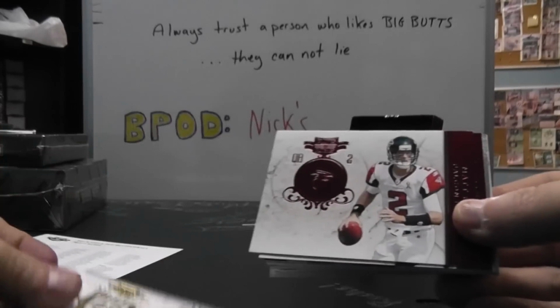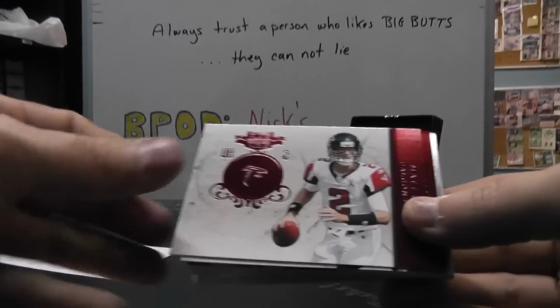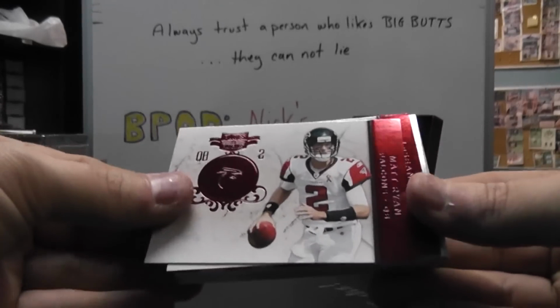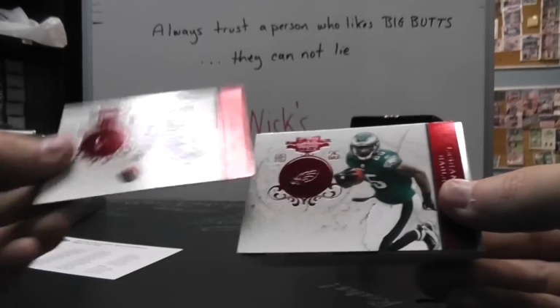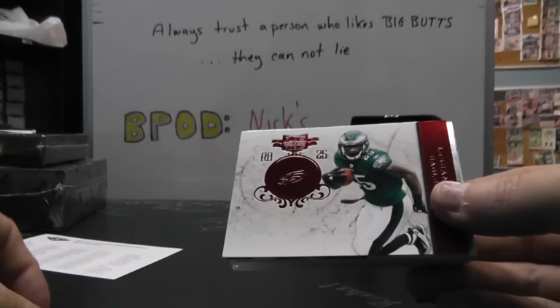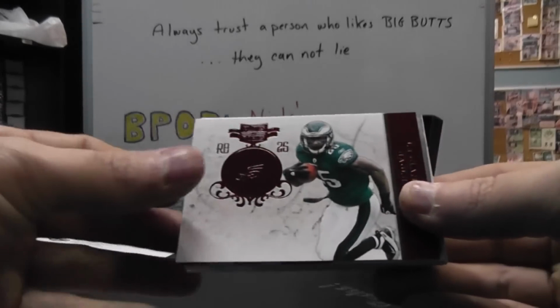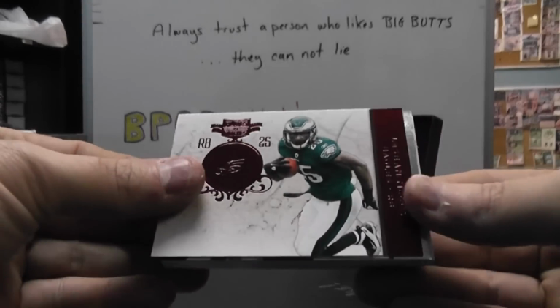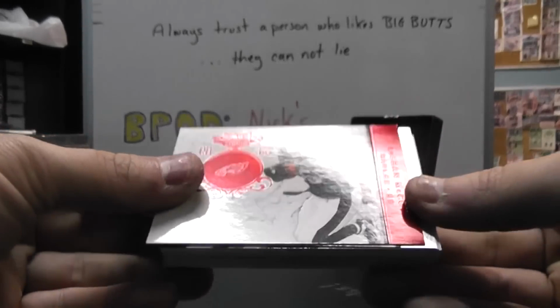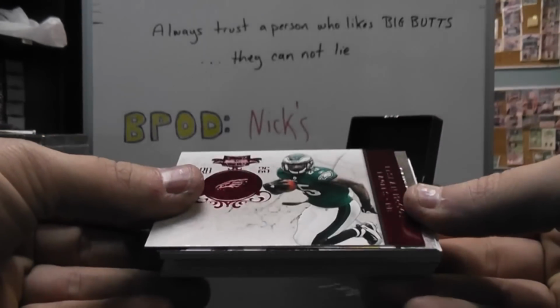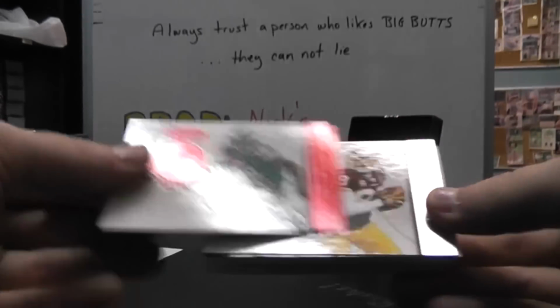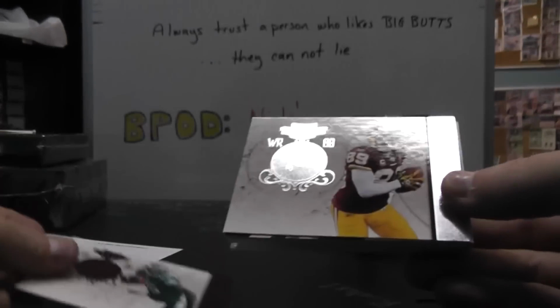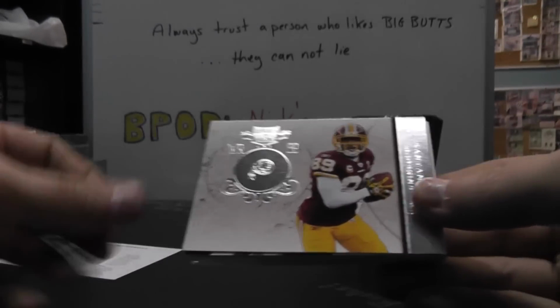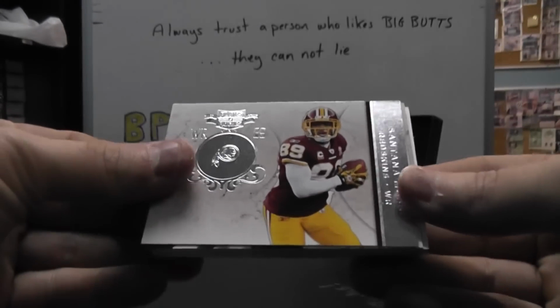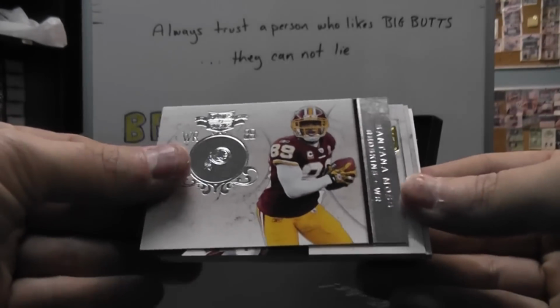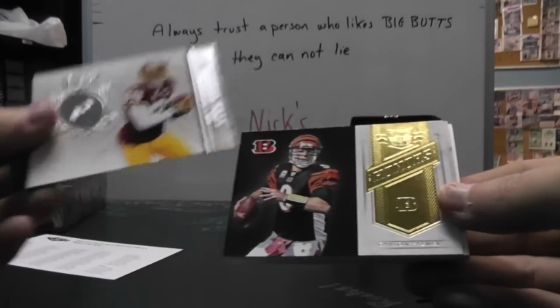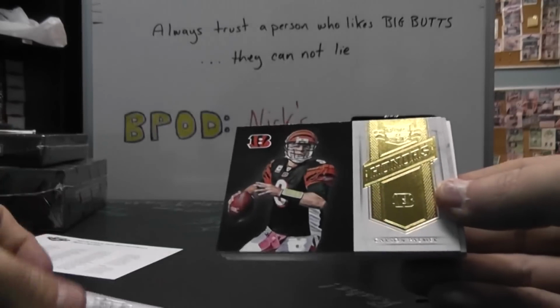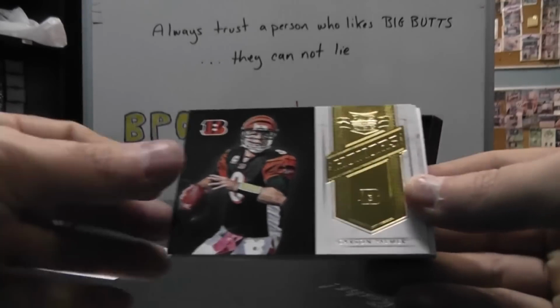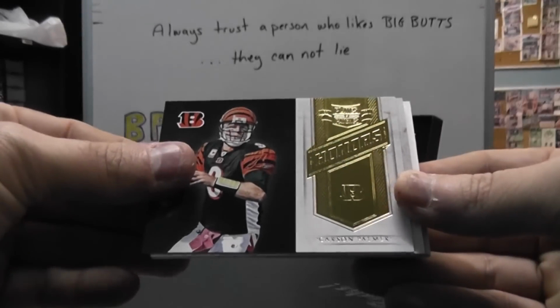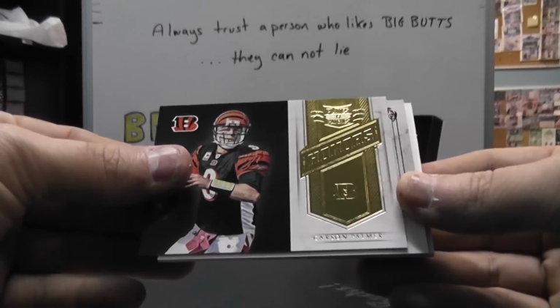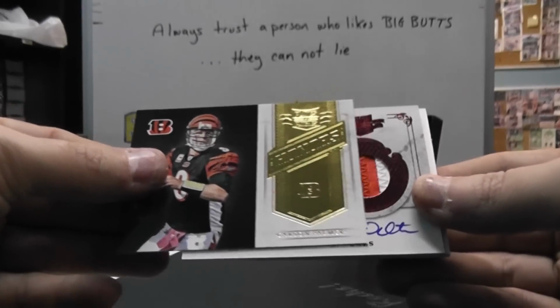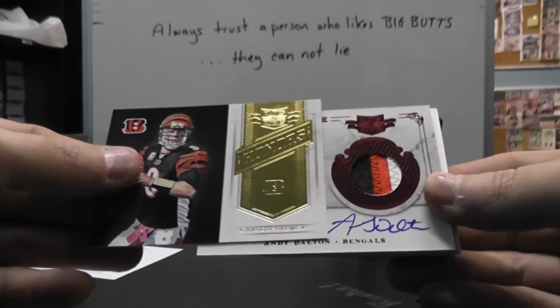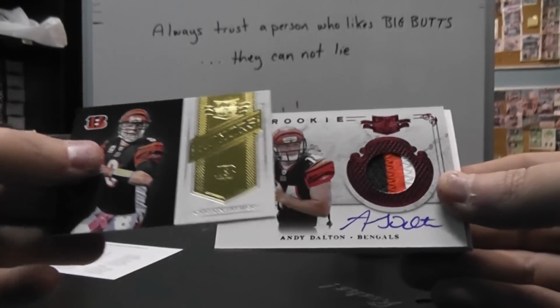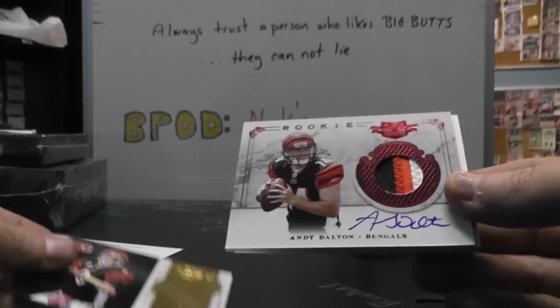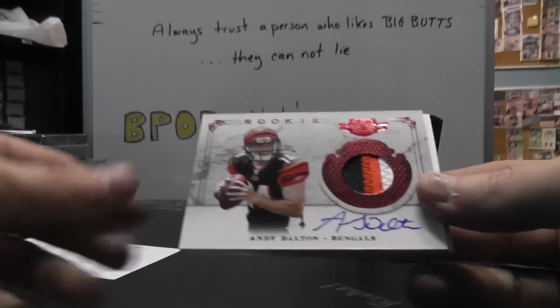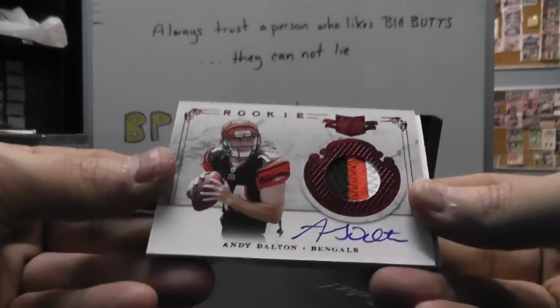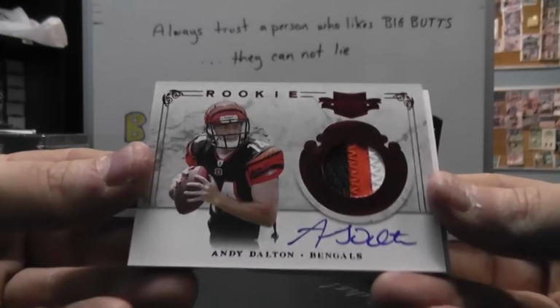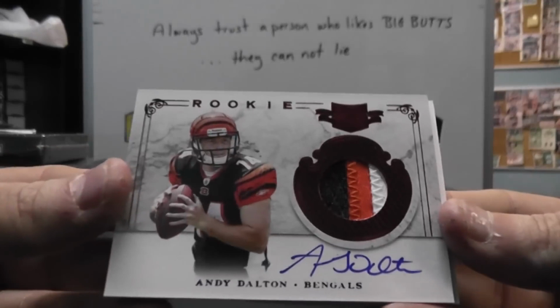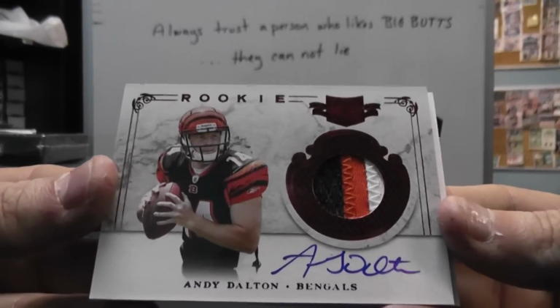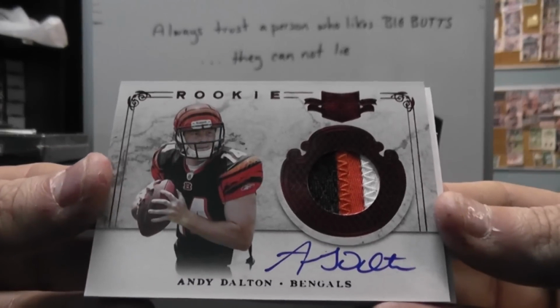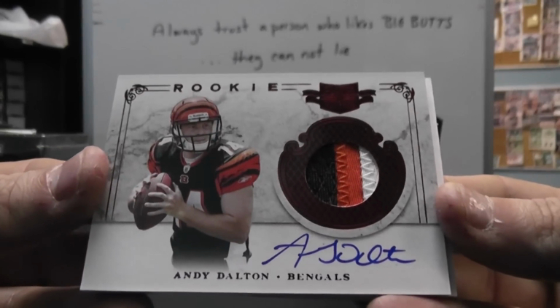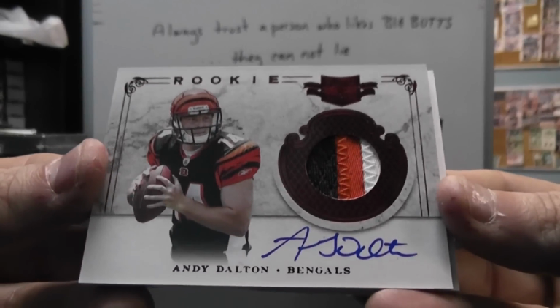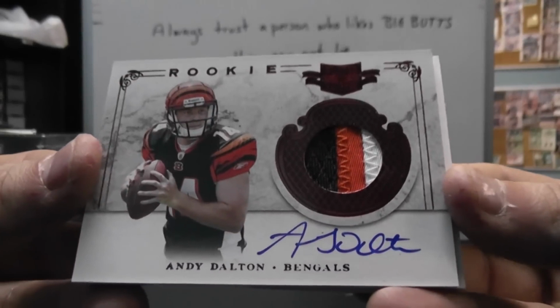Mark Ingram, Matt Ryan, LeSean McCoy, Santana Moss, Carson Palmer. That's a nice one. Andy Dalton, Rookie Patch Autograph.